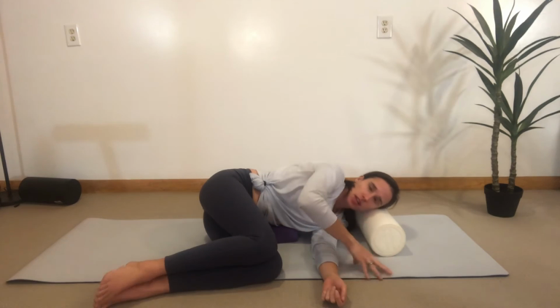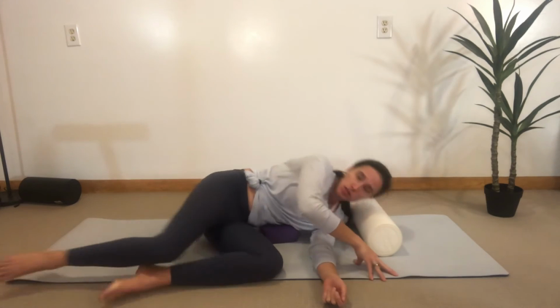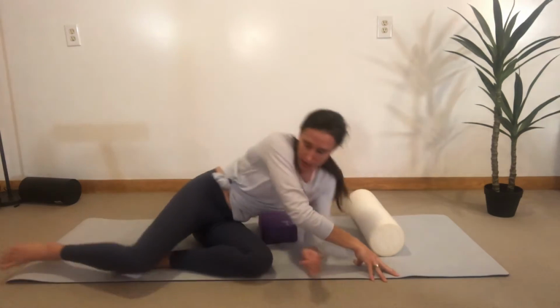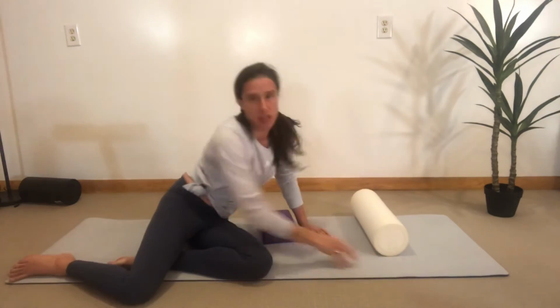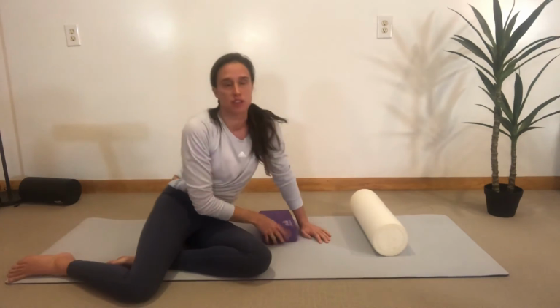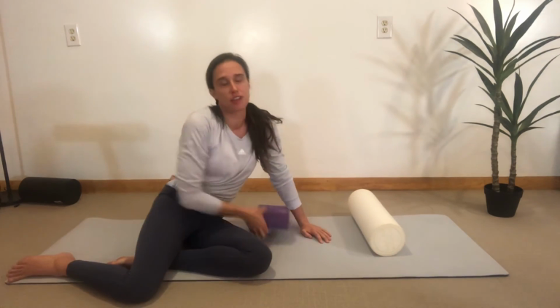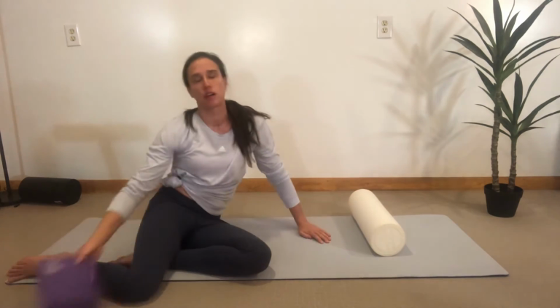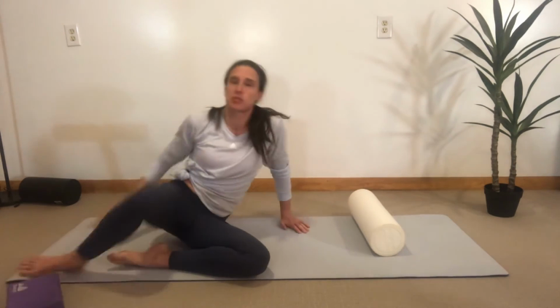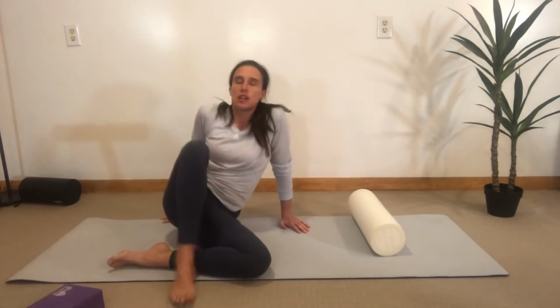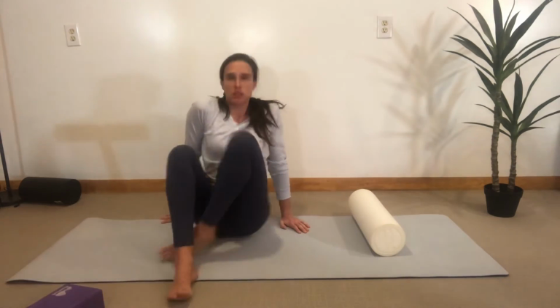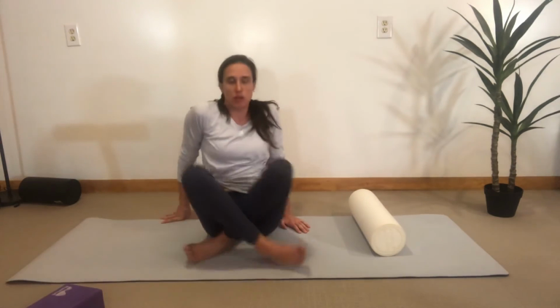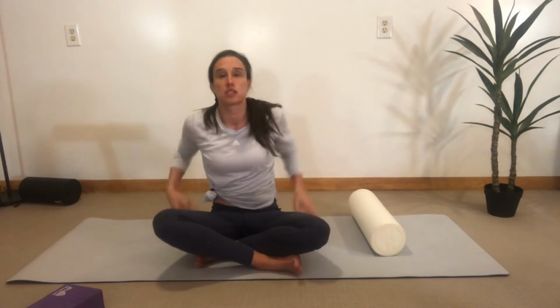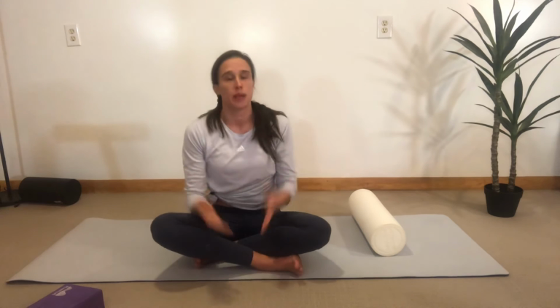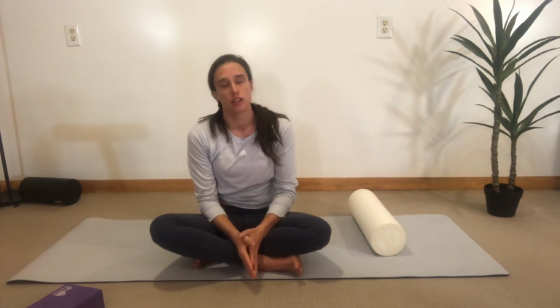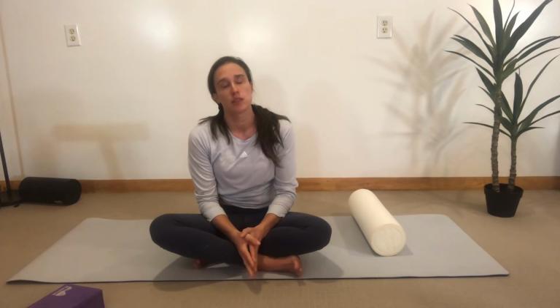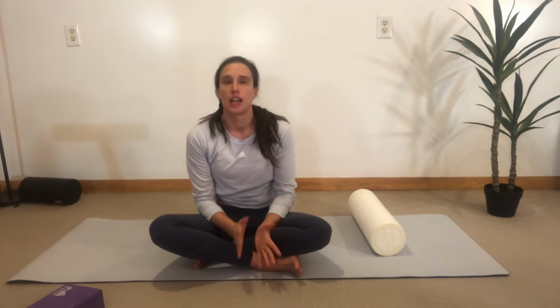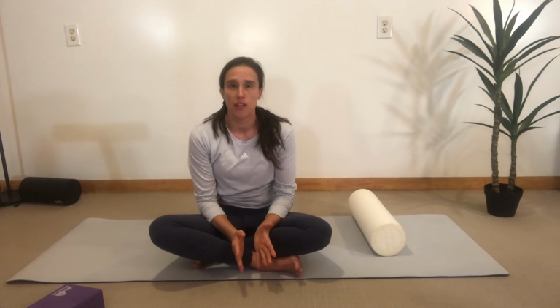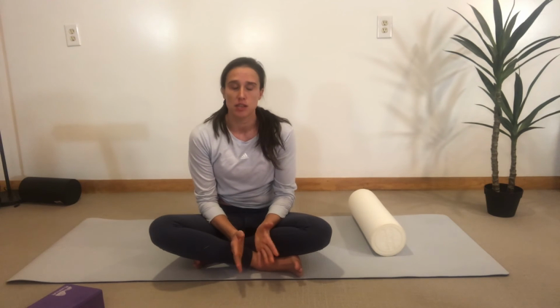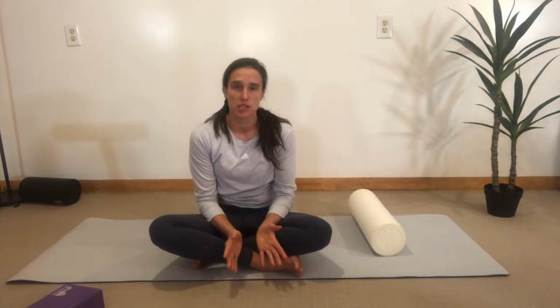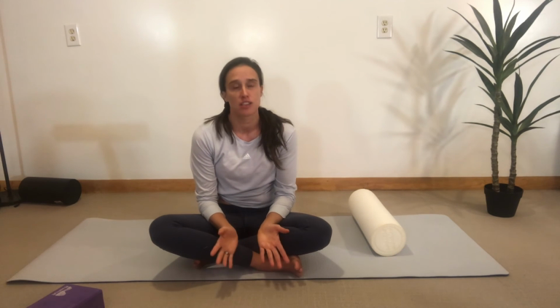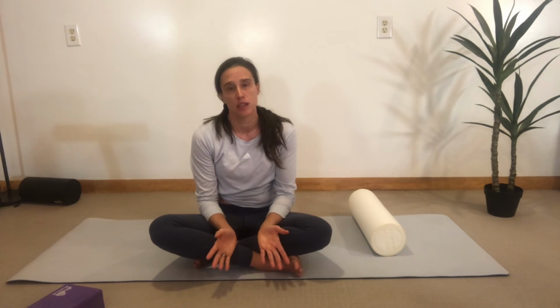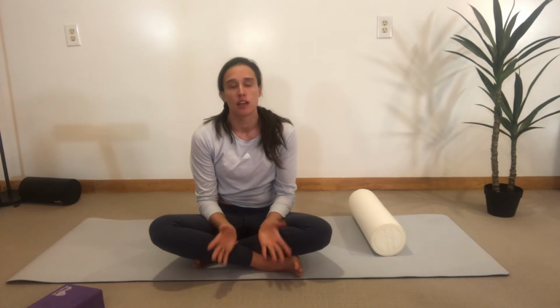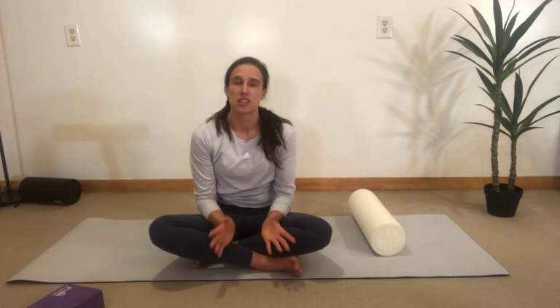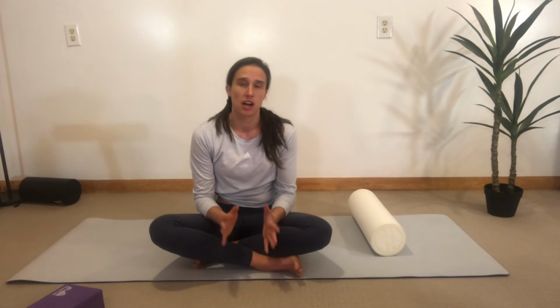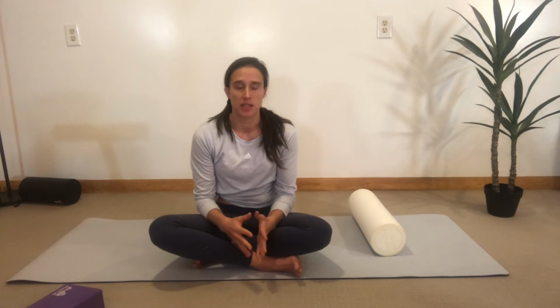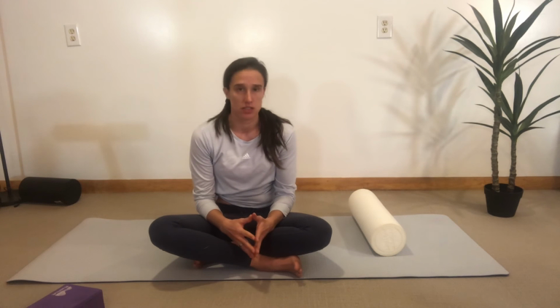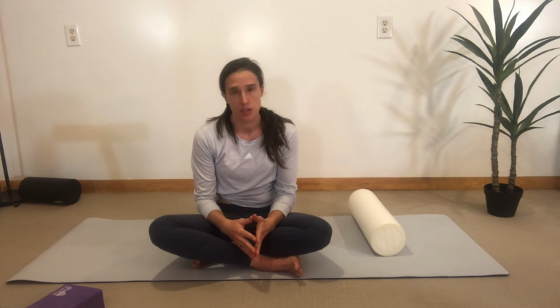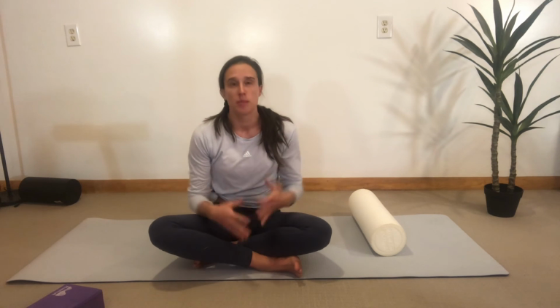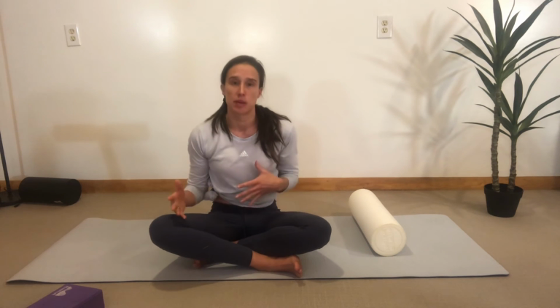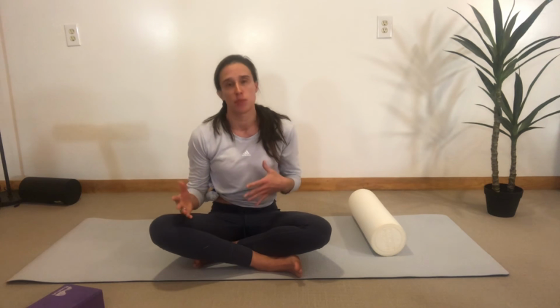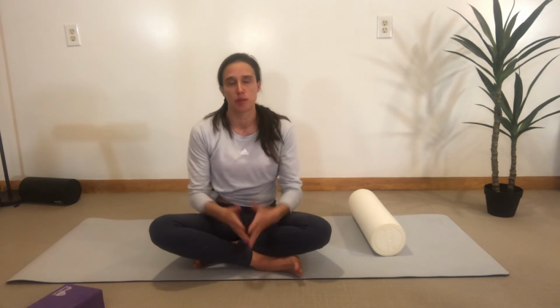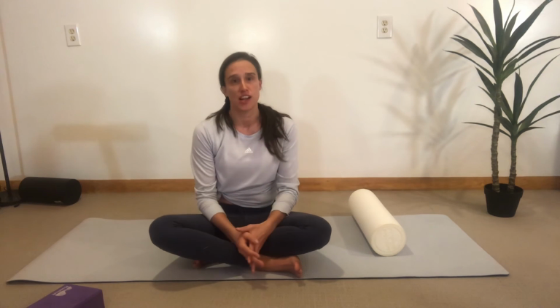You can expect this to feel a little bit uncomfortable. You certainly don't want to cause sharp pain in your ribs, and if you have osteoporosis or osteopenia, this is not the best exercise for you because your ribs are going to be a little bit more fragile.